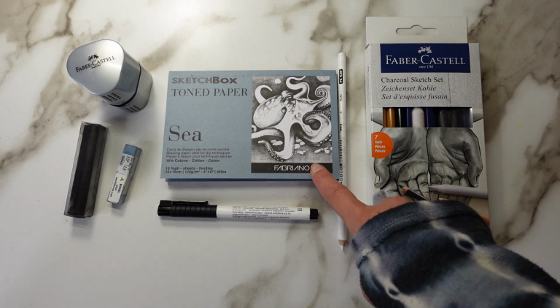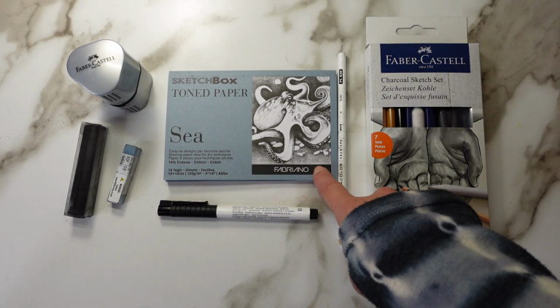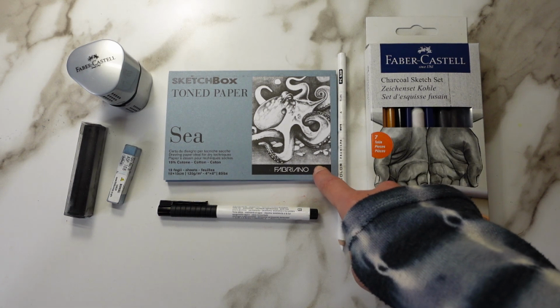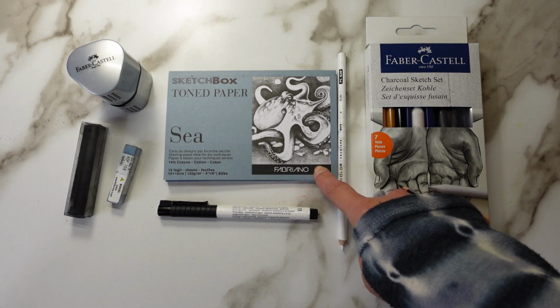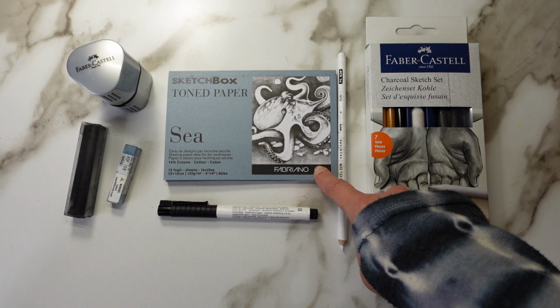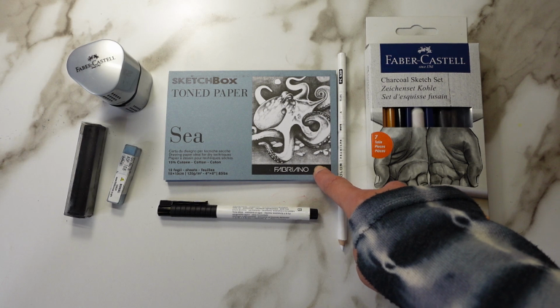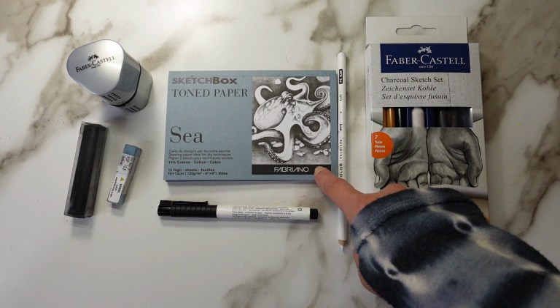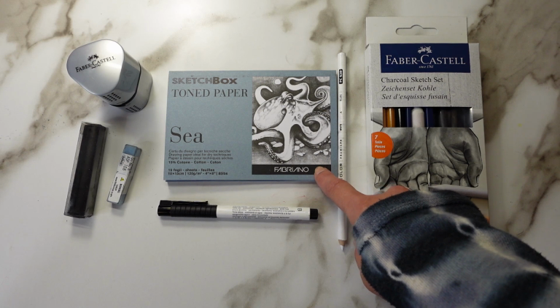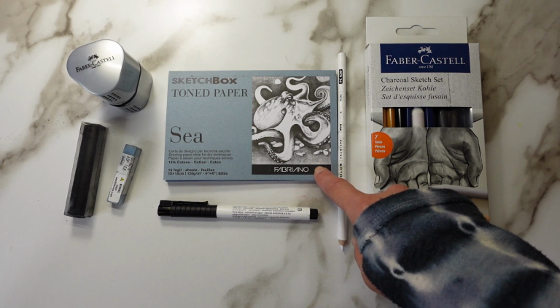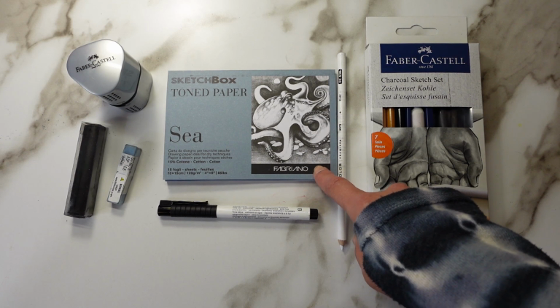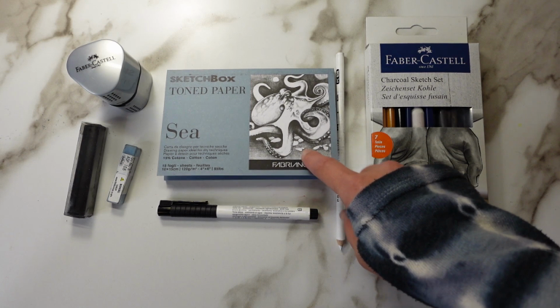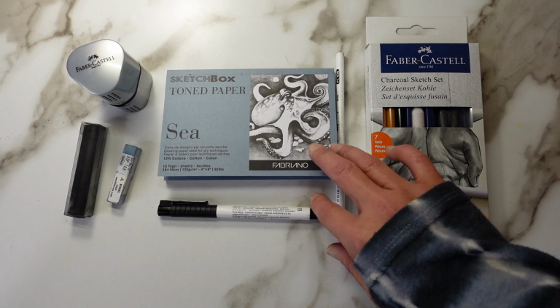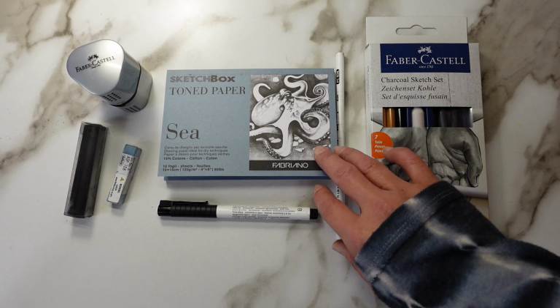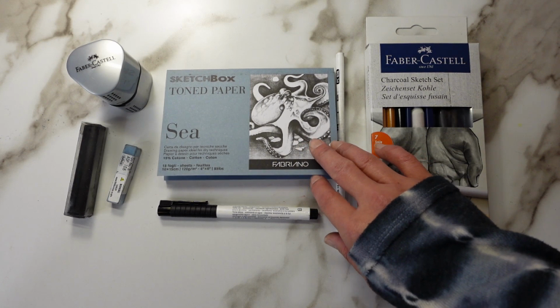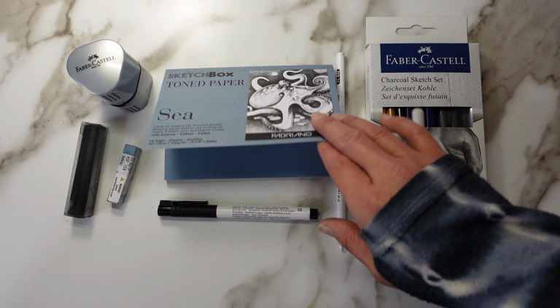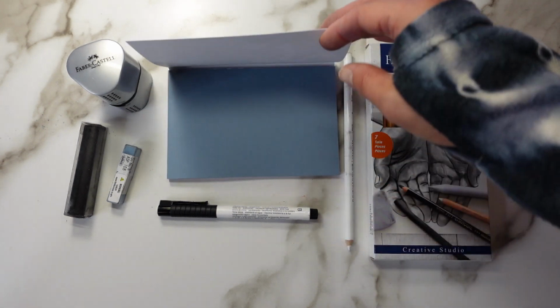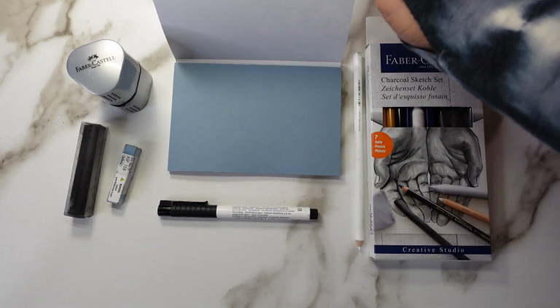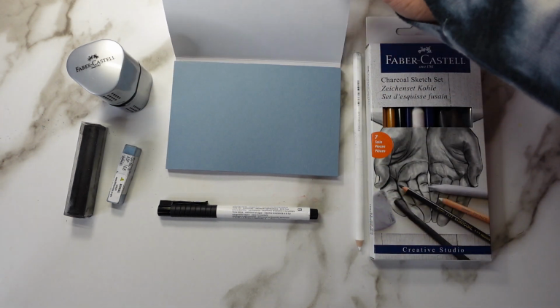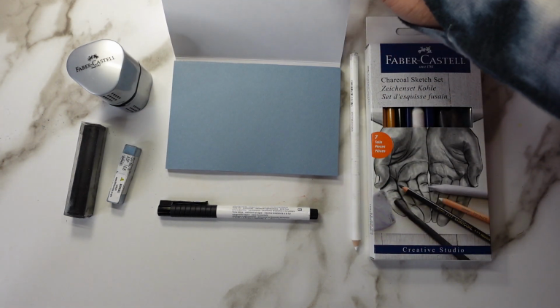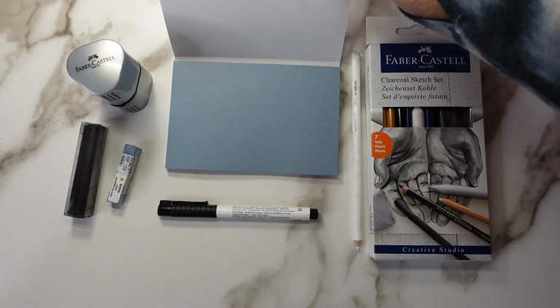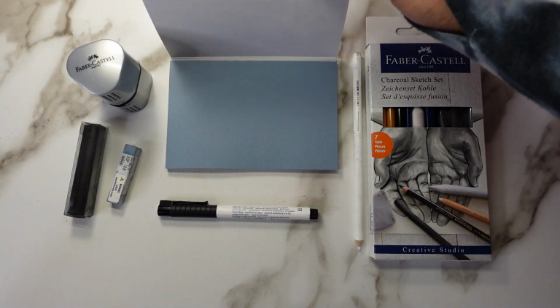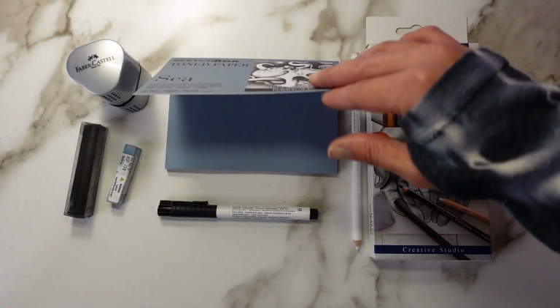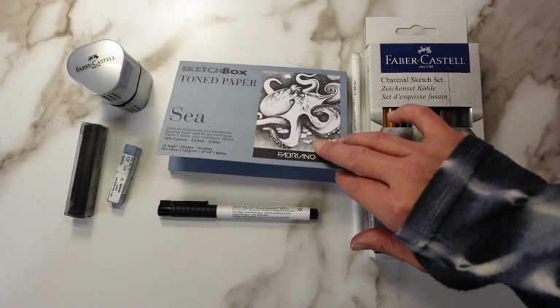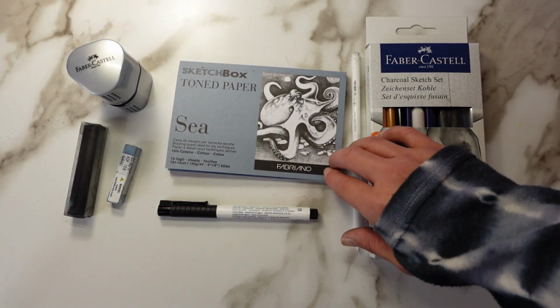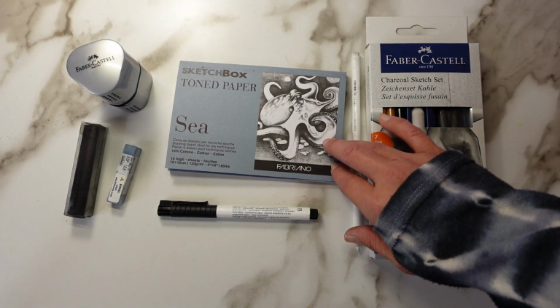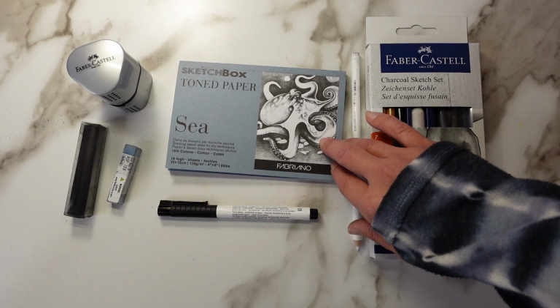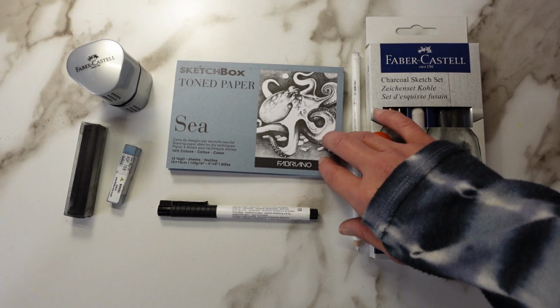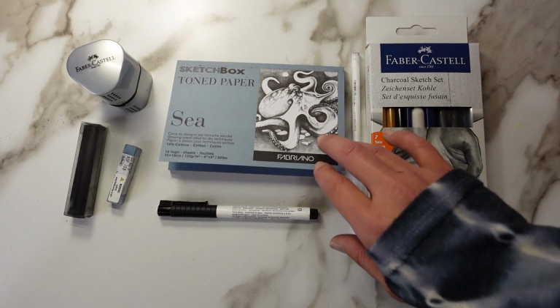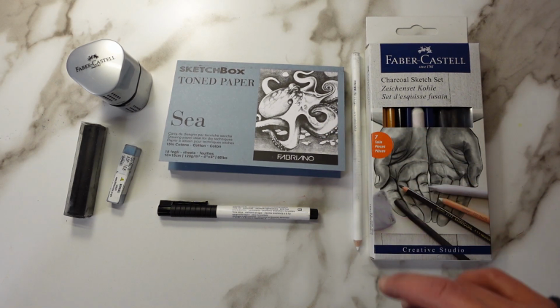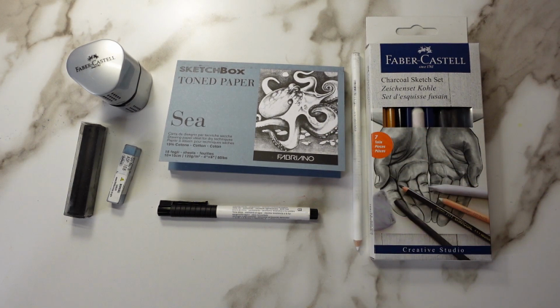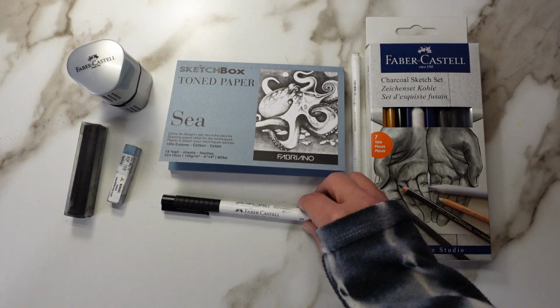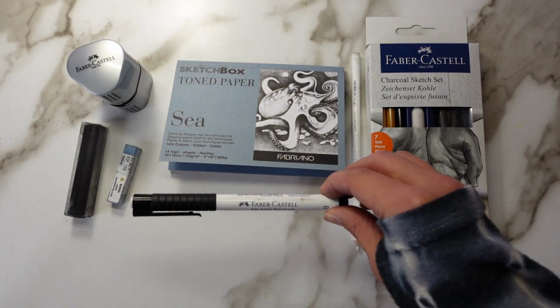Here we have the Fabriano Toned Paper Pad. This is in the shade C. I have never used a blue toned paper, and guys, I'm so excited to do so.